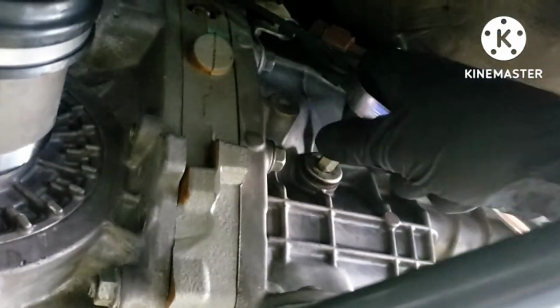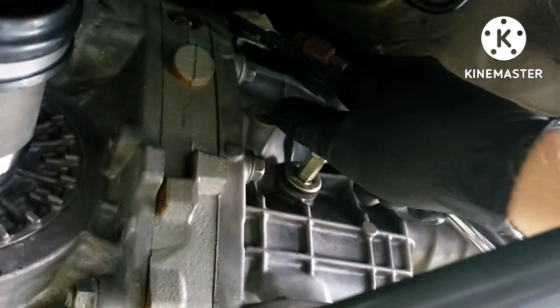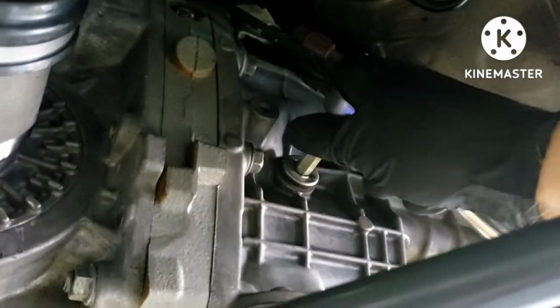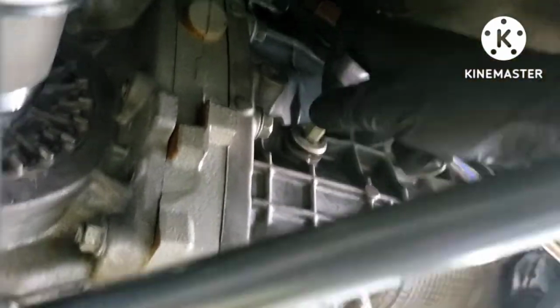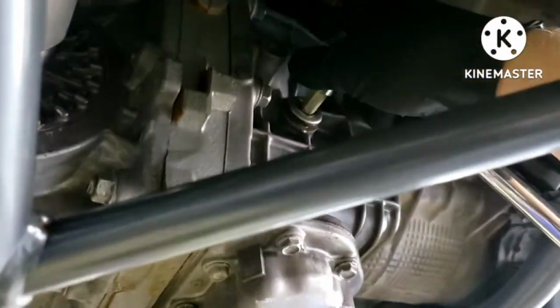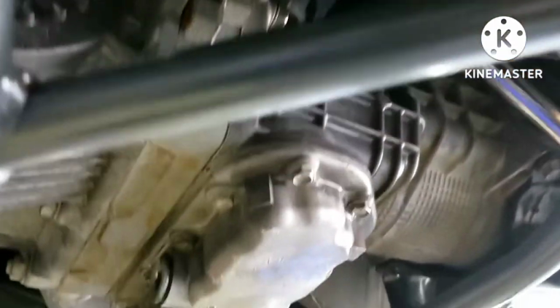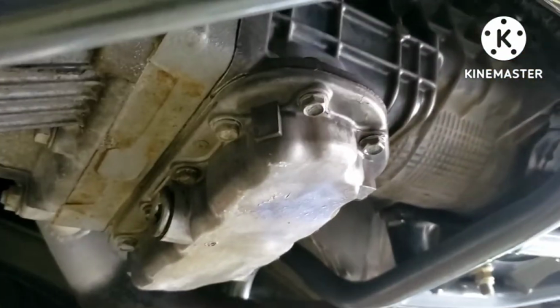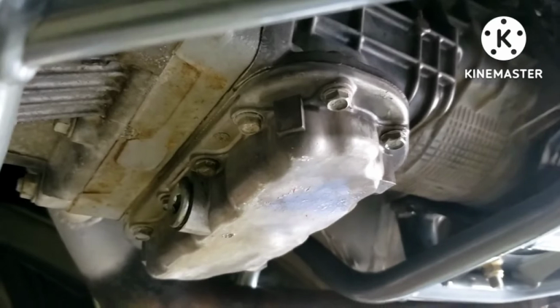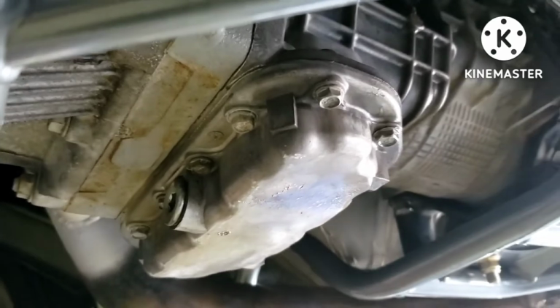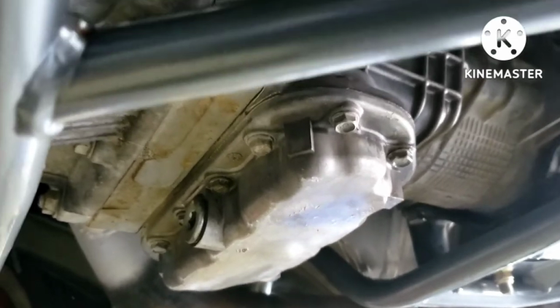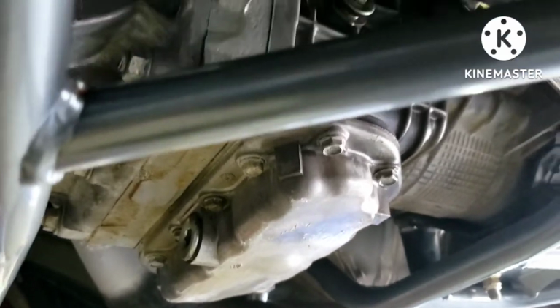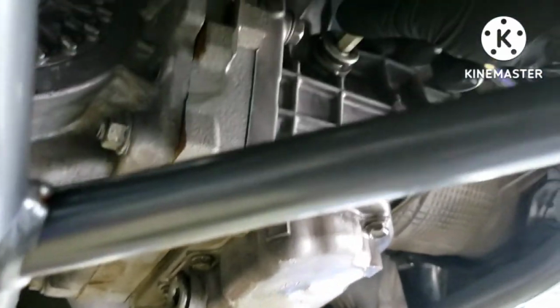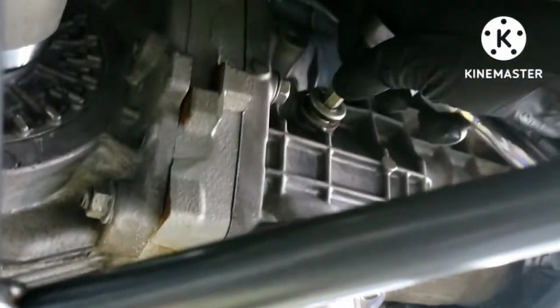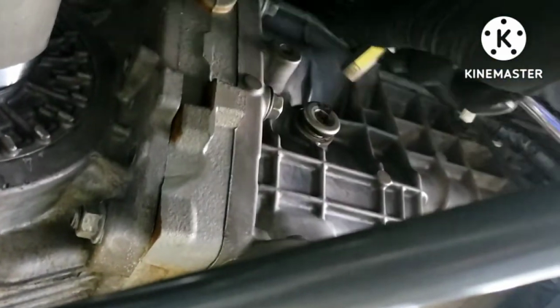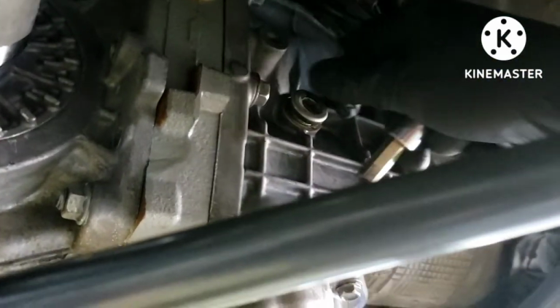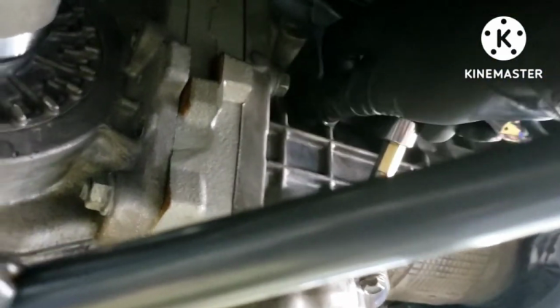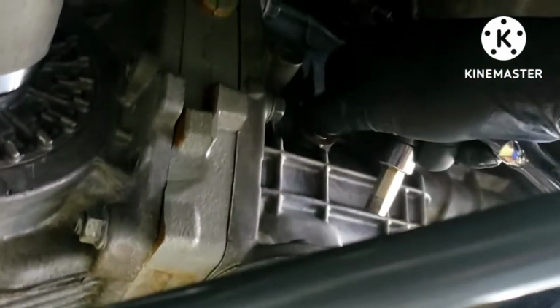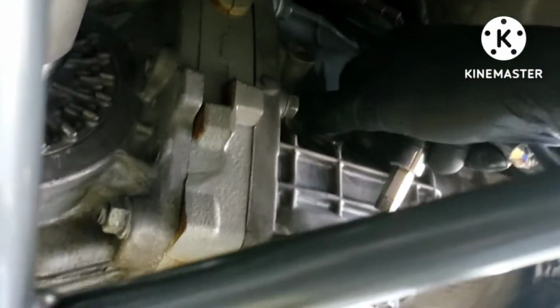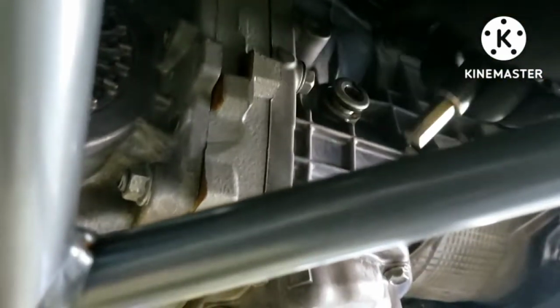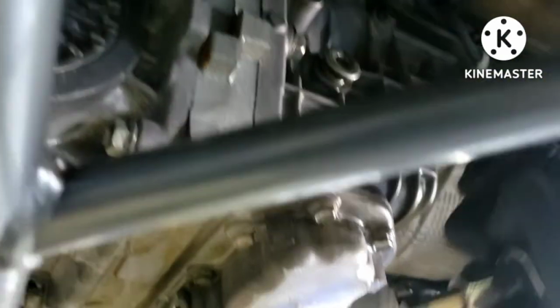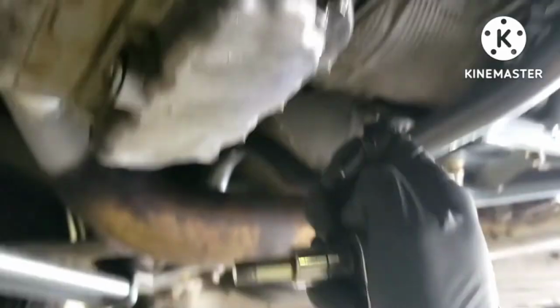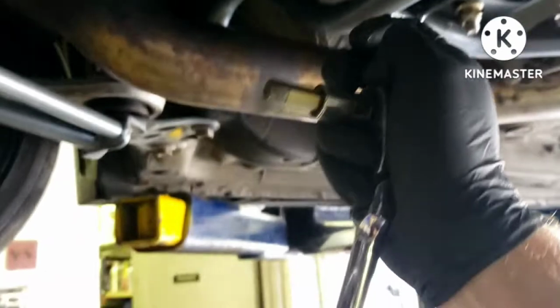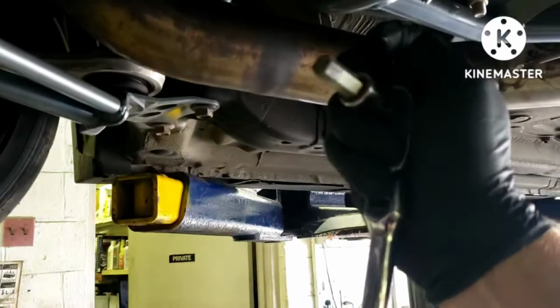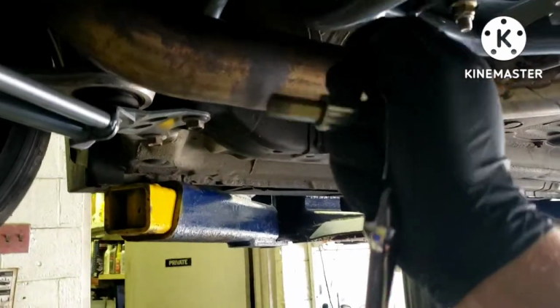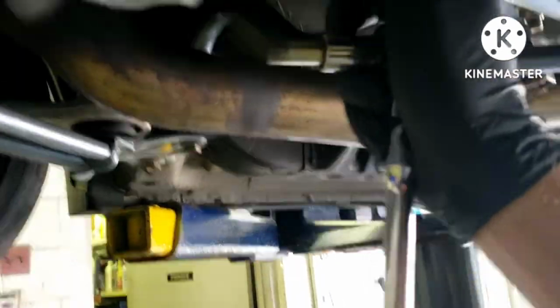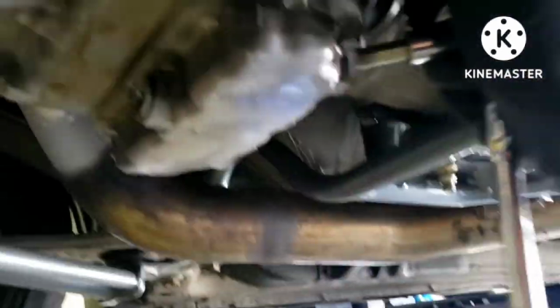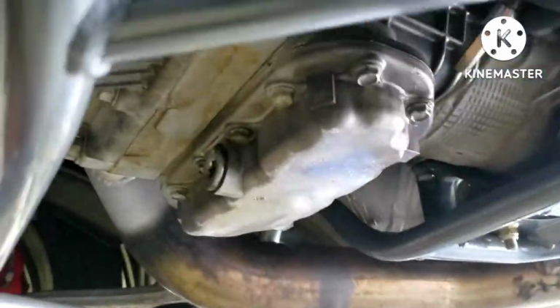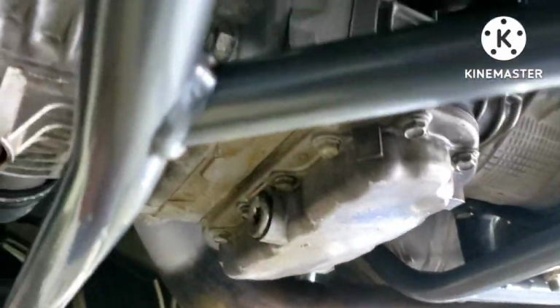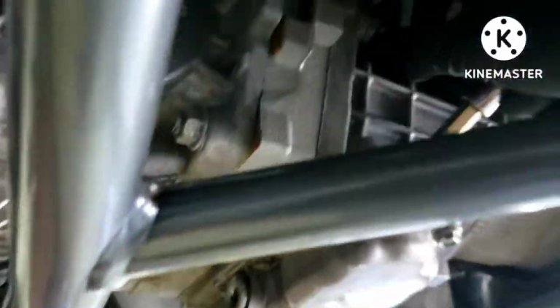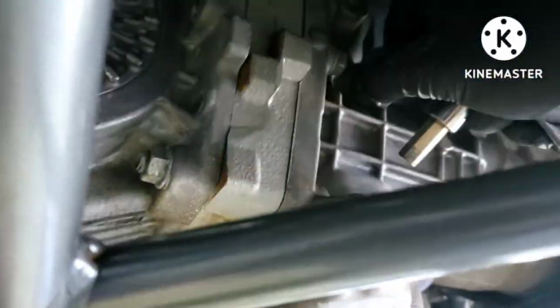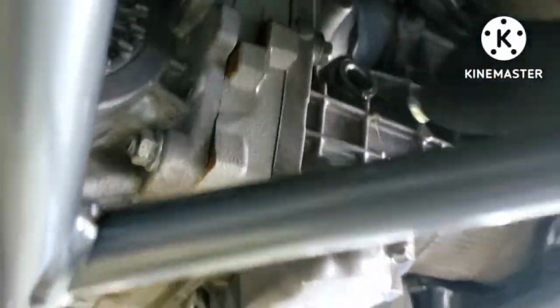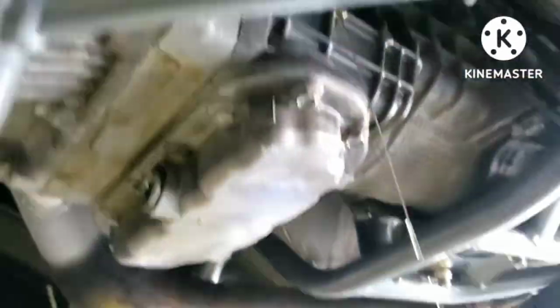Both the fill and the drain here are both 10-millimeter Allens, so you're going to want to have a ratchet with an Allen socket on there — that's the easiest way.